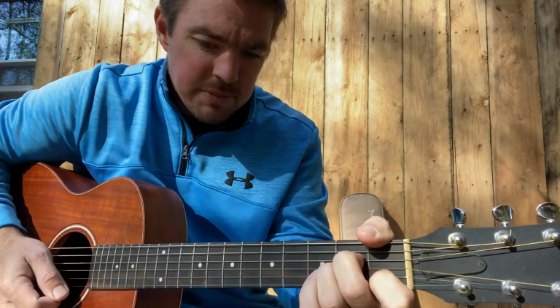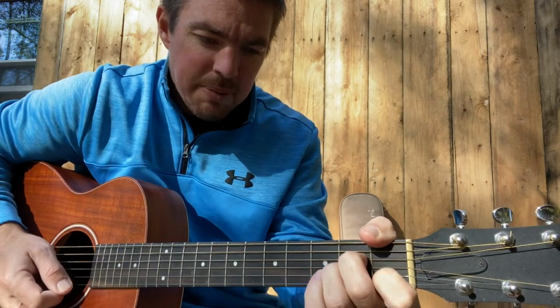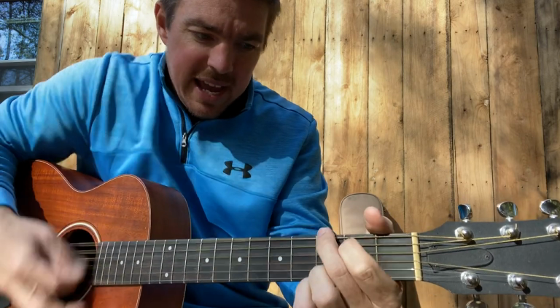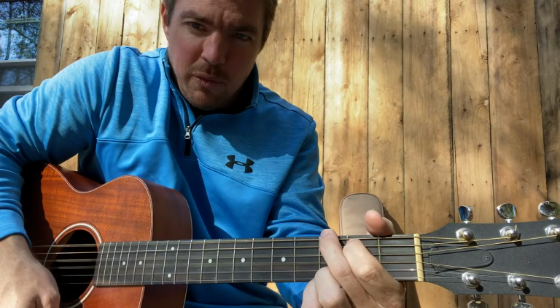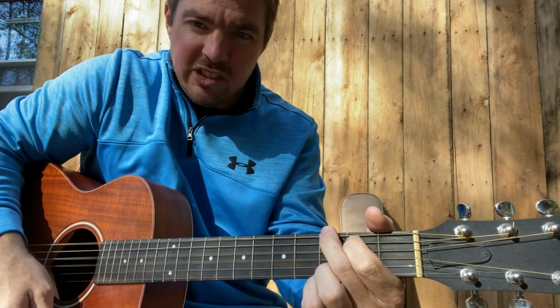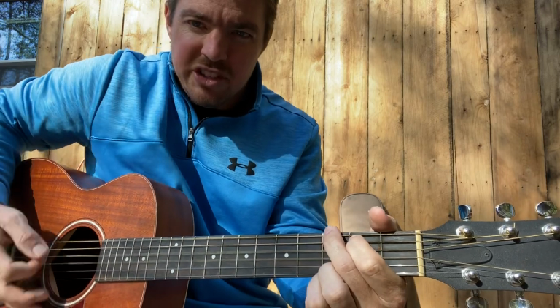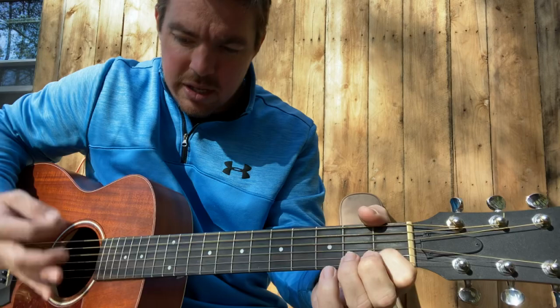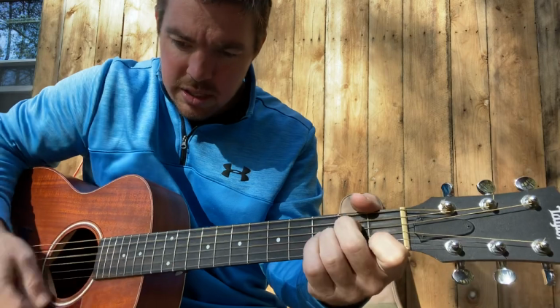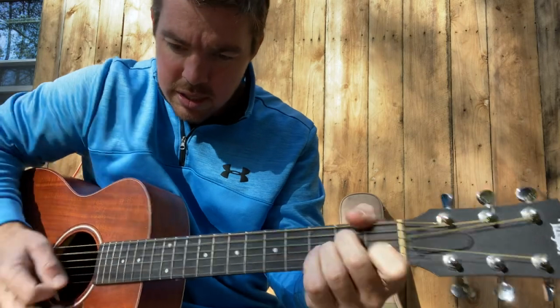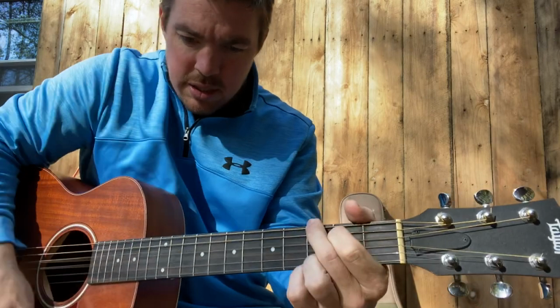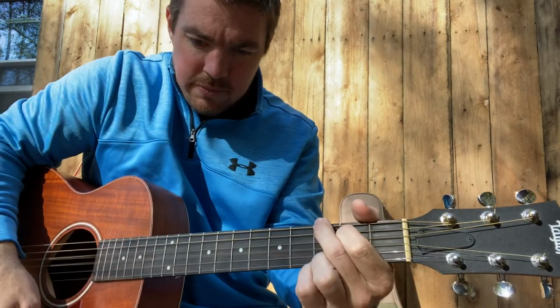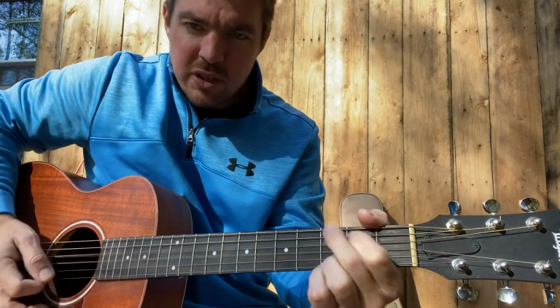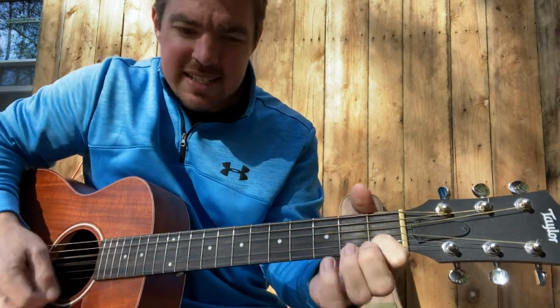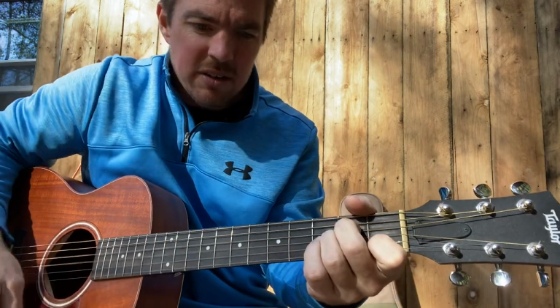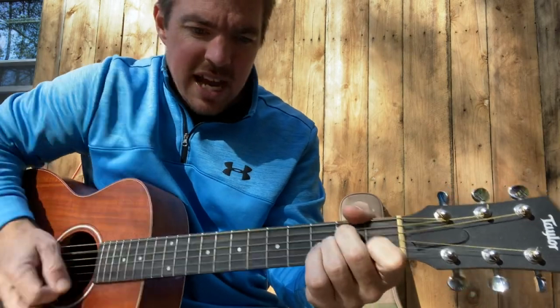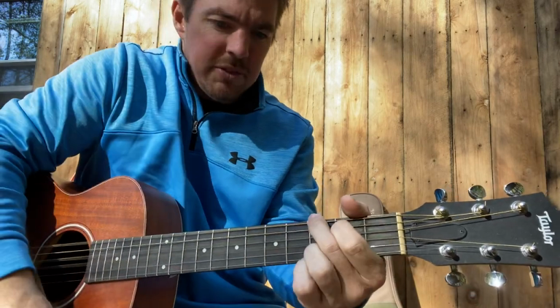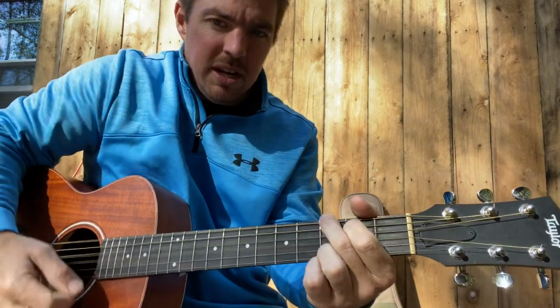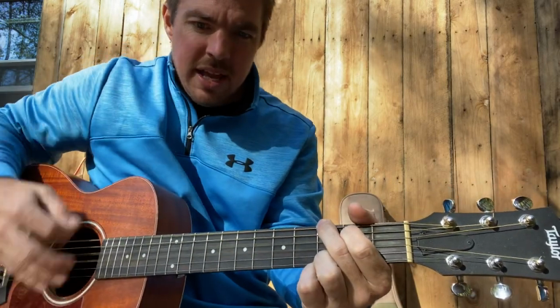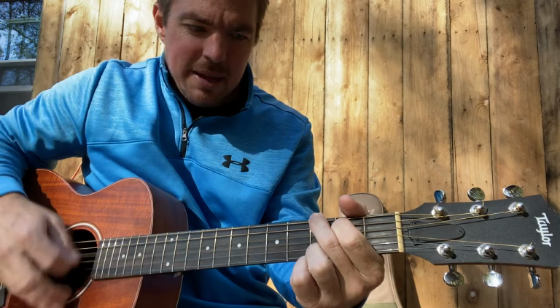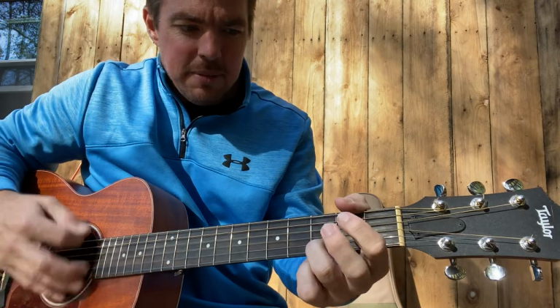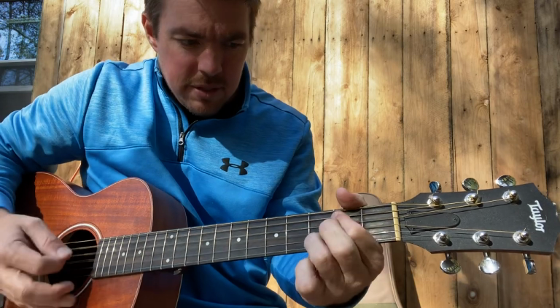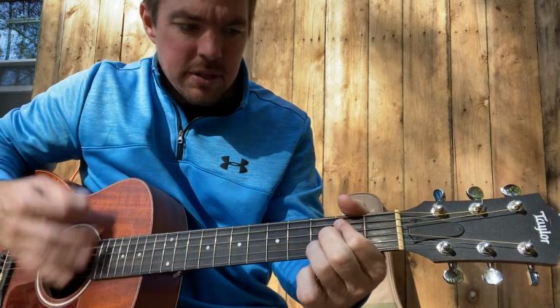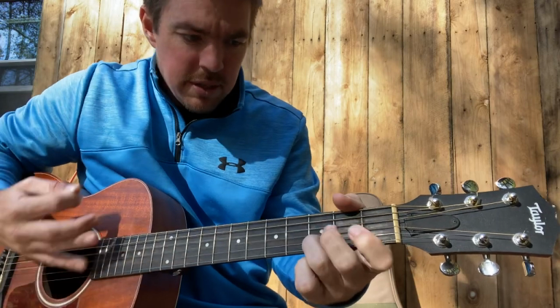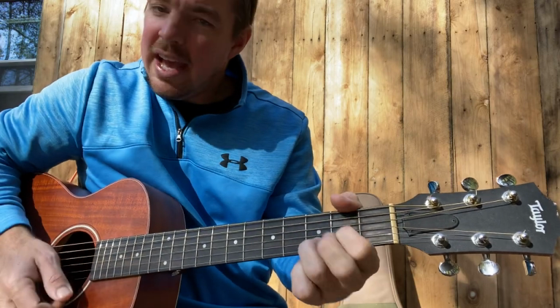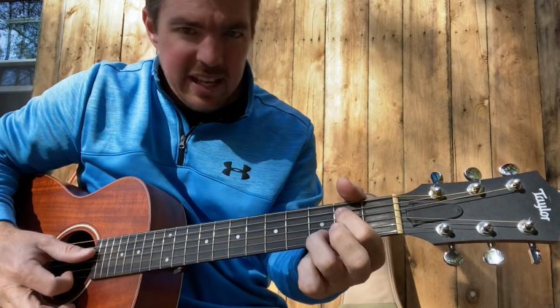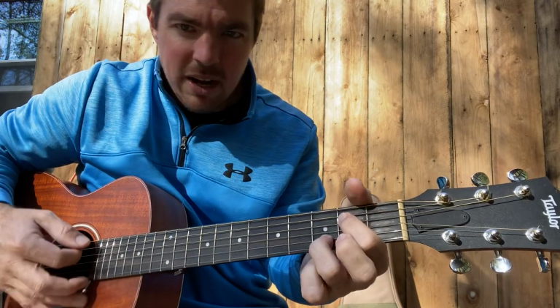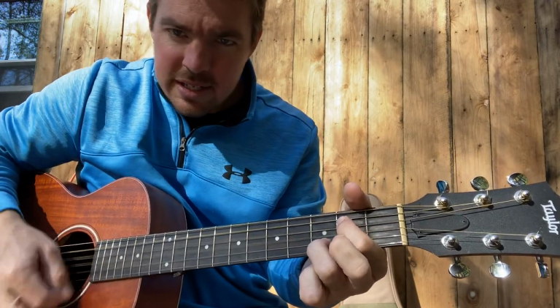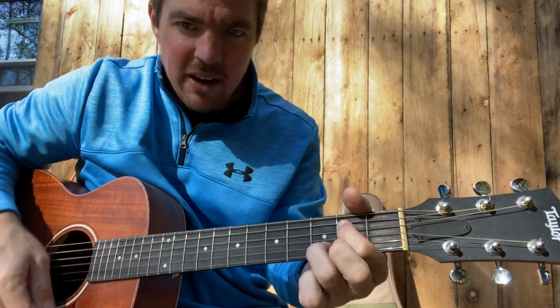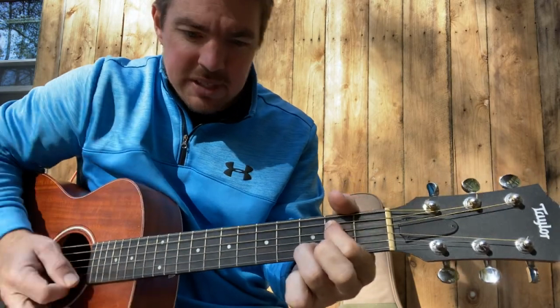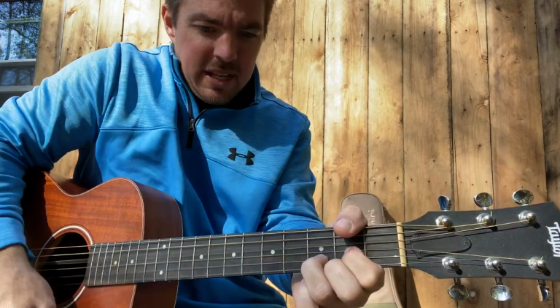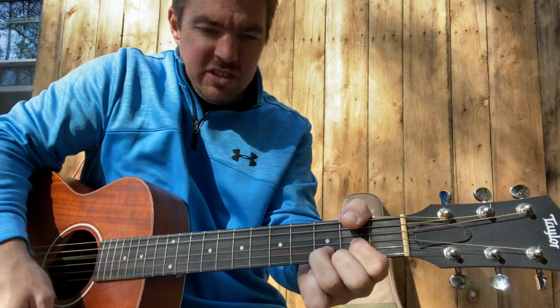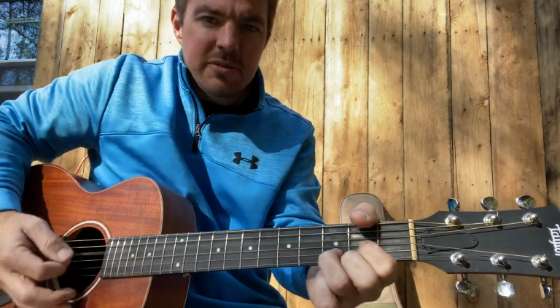So I'm going down, up, stop, and then one strum down on the G — so it's that down, stop, strum, down, up, down, up. Then on E minor it's down, up, stop, and then this D.